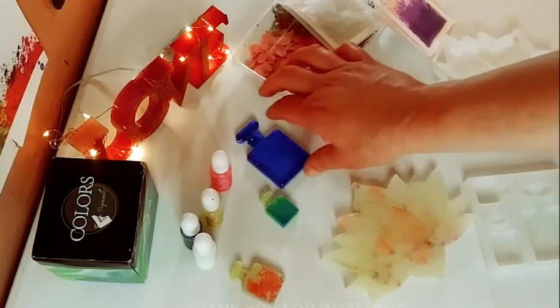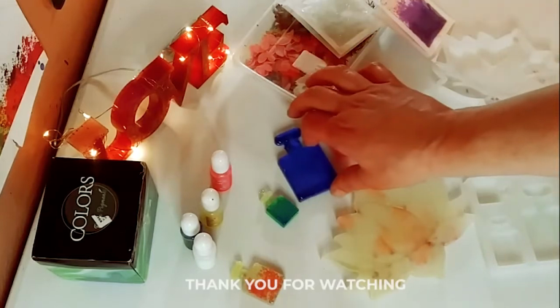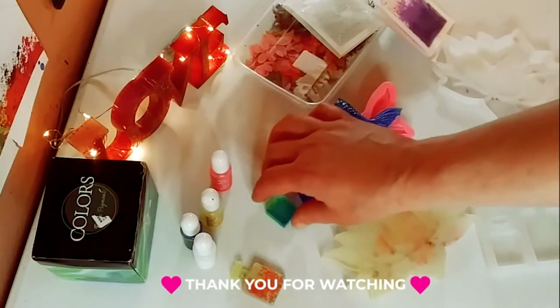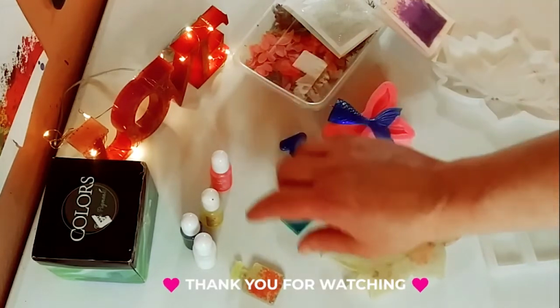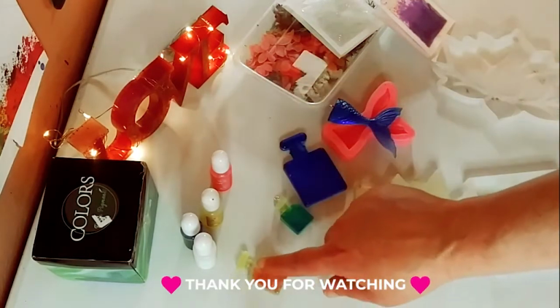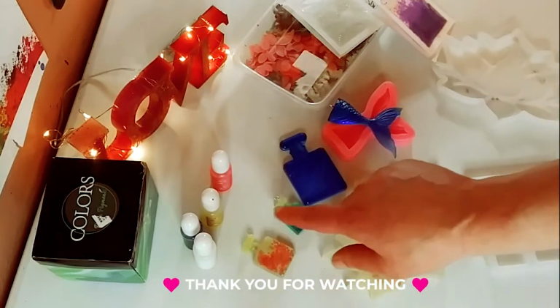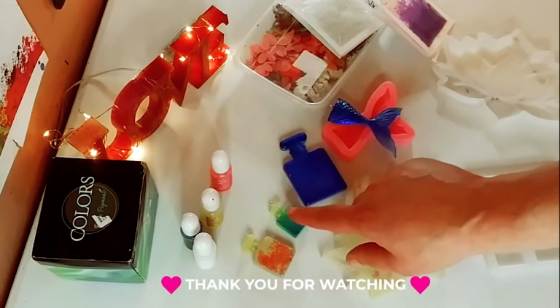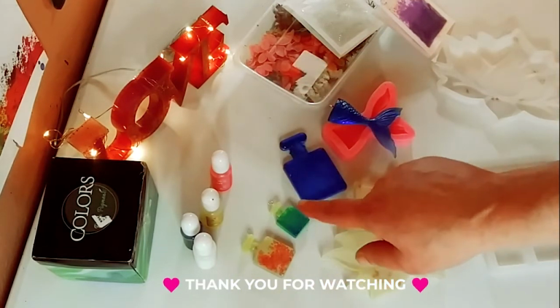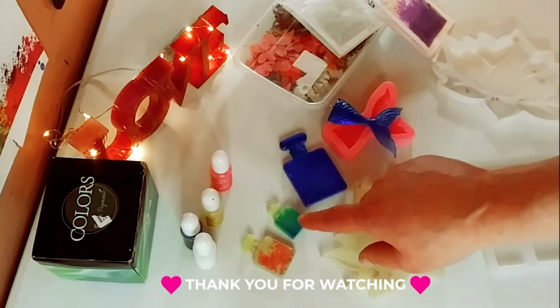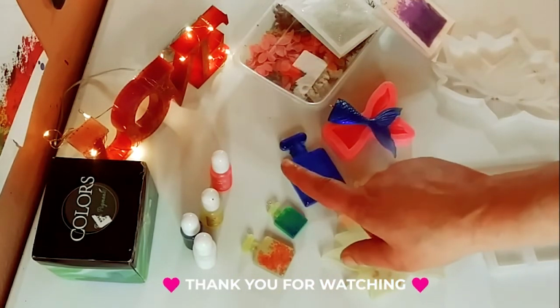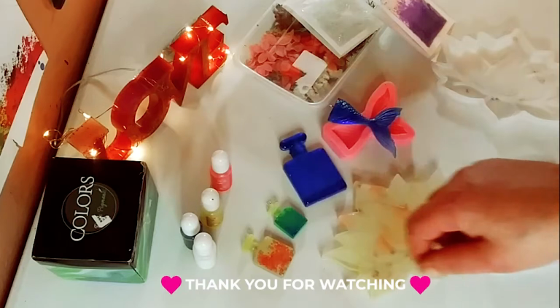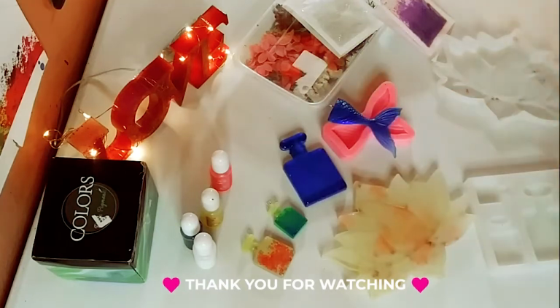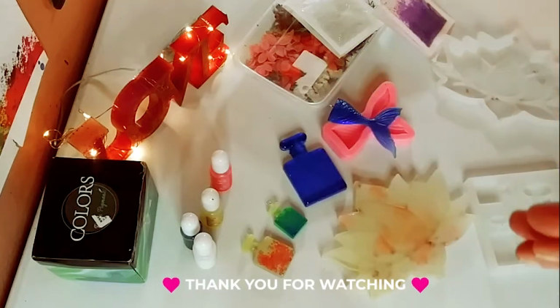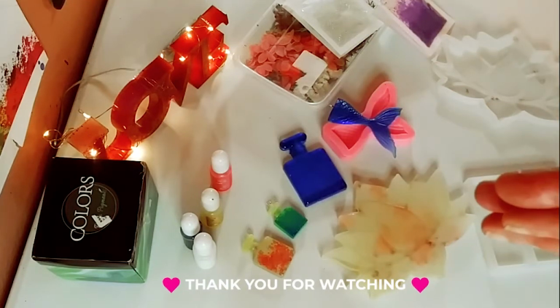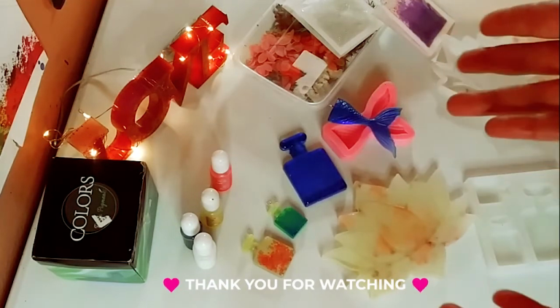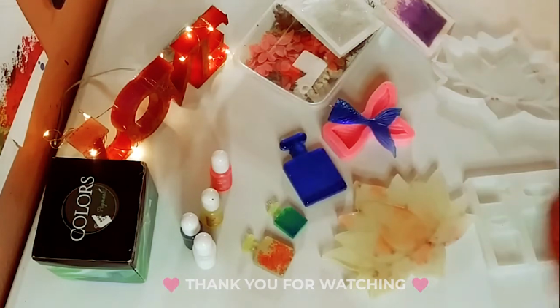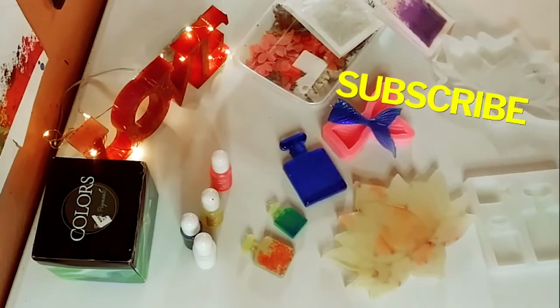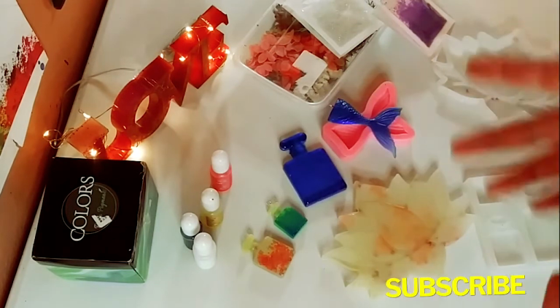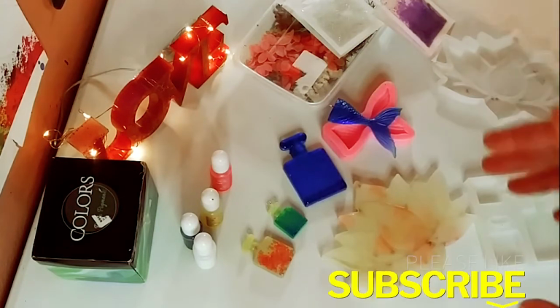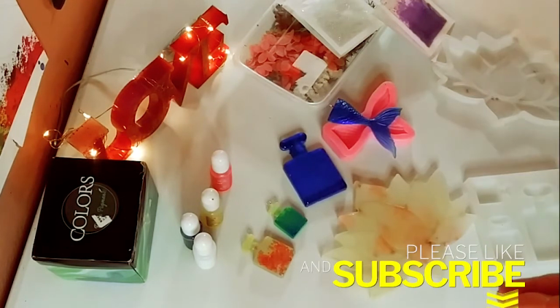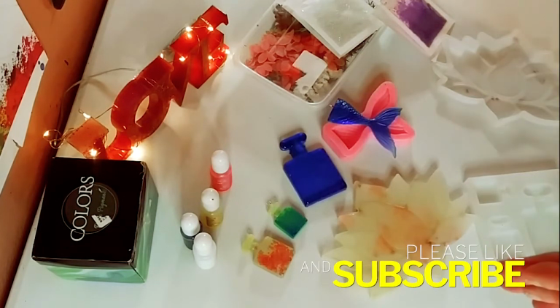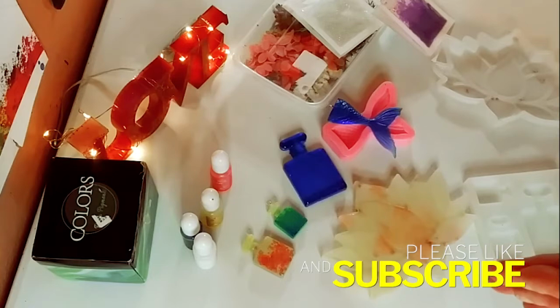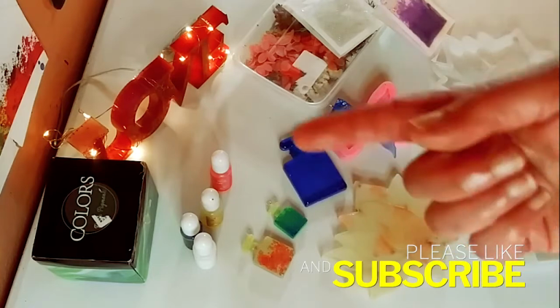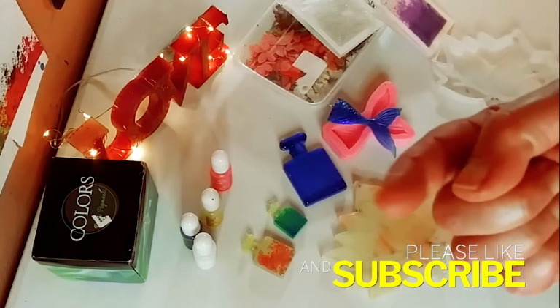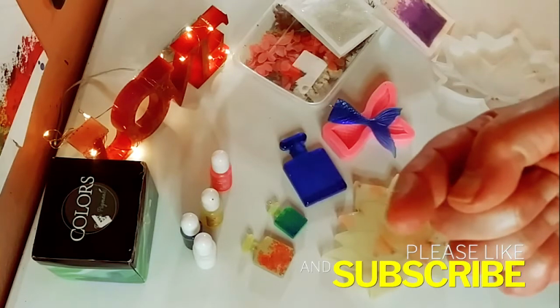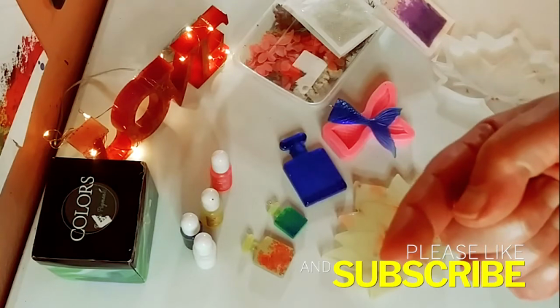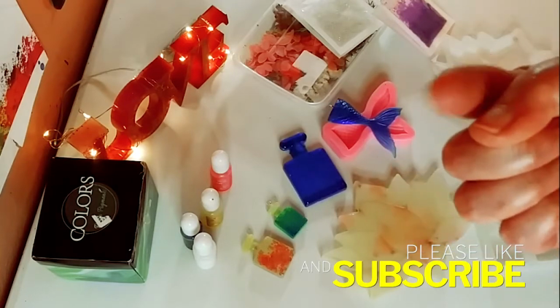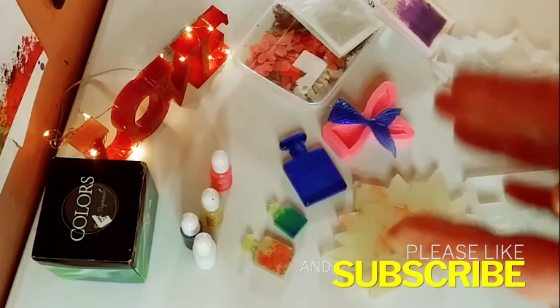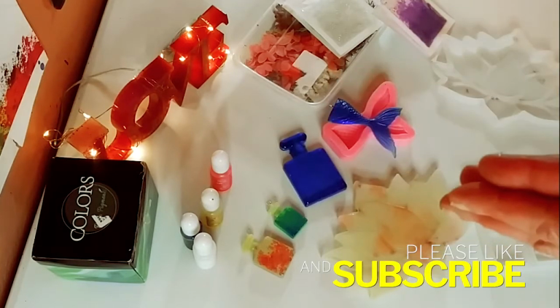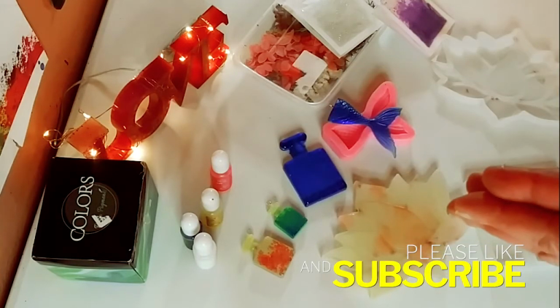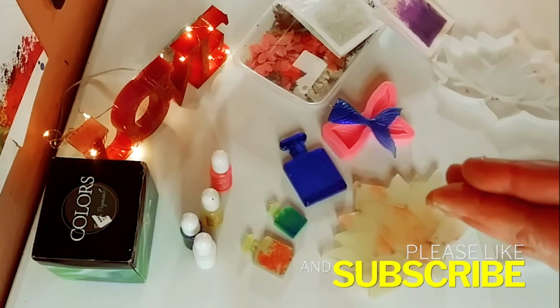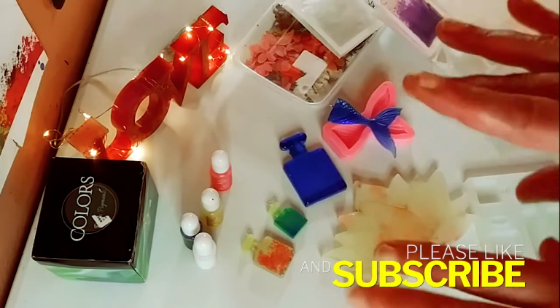That is it, guys. Thank you so much for watching today. I really hope you enjoyed it — it's very, very fun to do with you. Please don't forget to subscribe and hit the notification bell so you never miss one of my videos. I will see you in the next one. Bye.